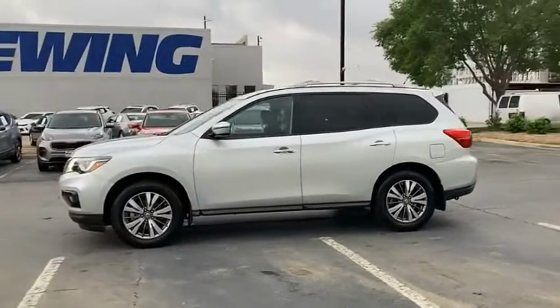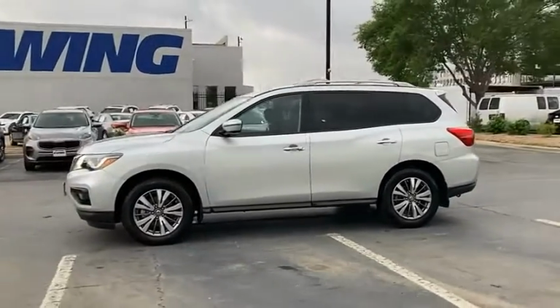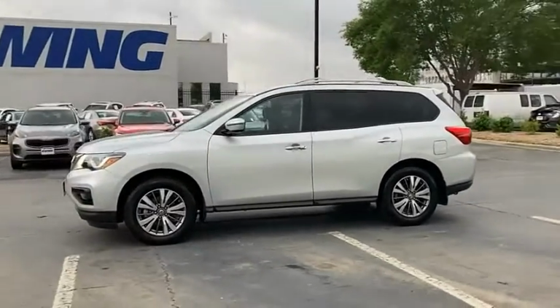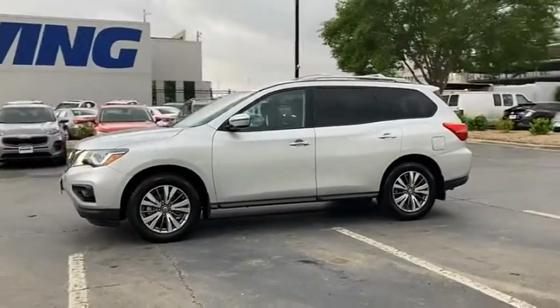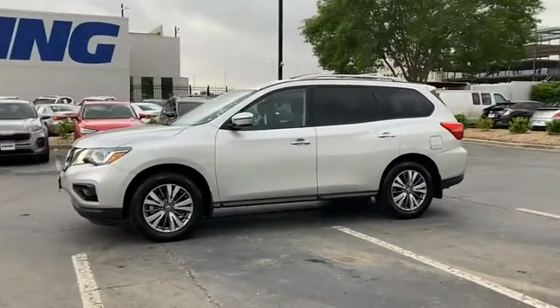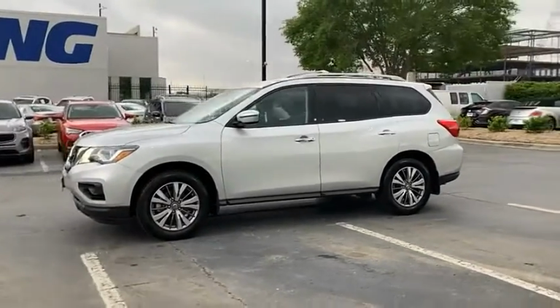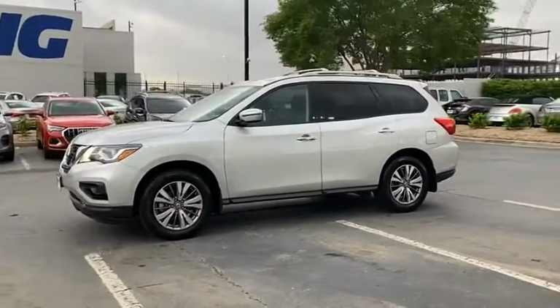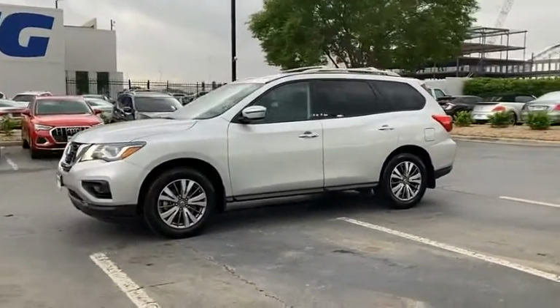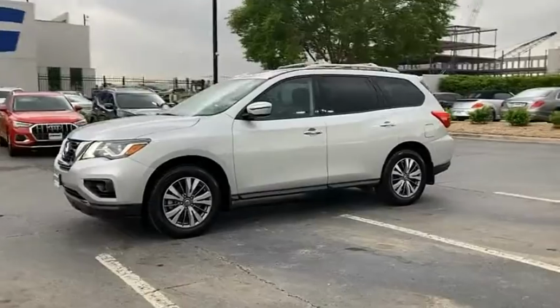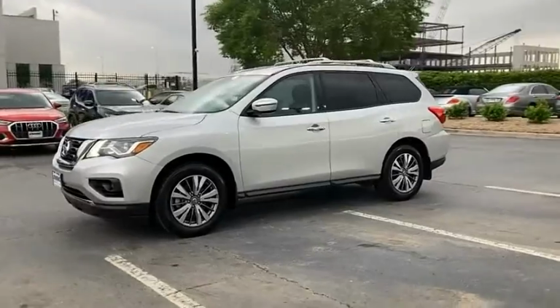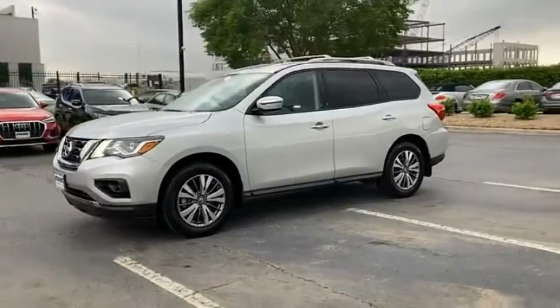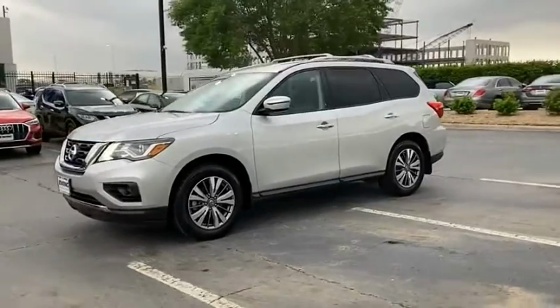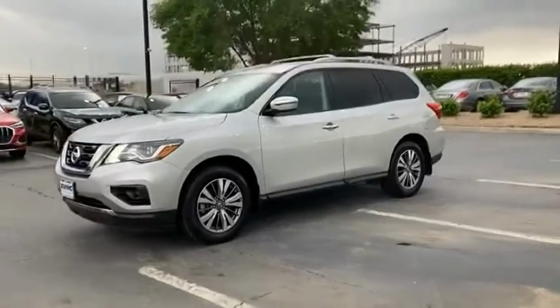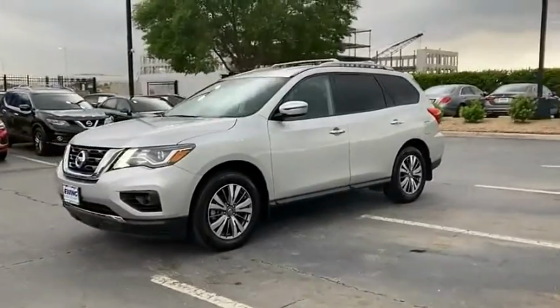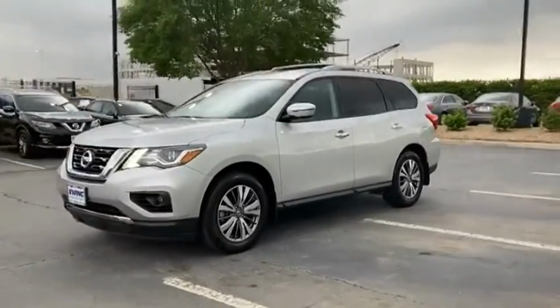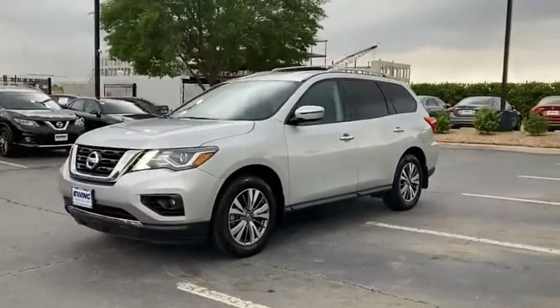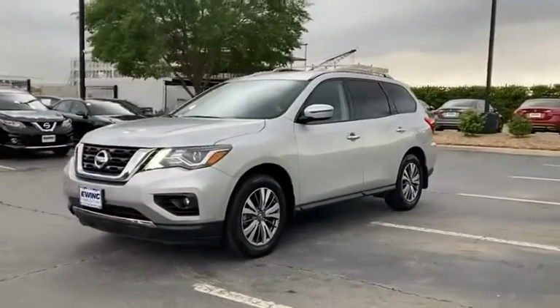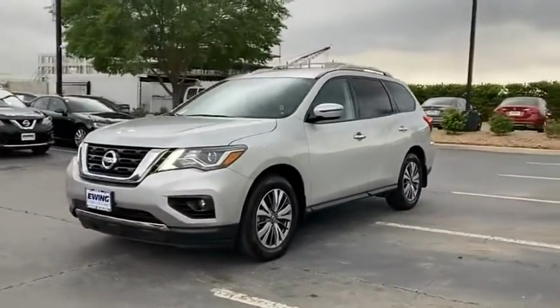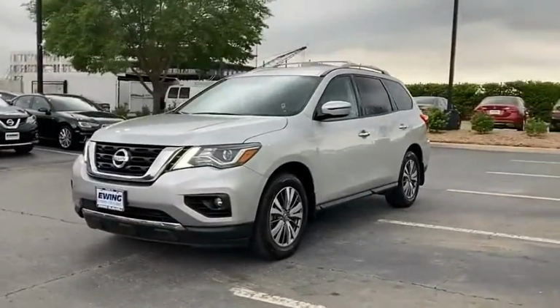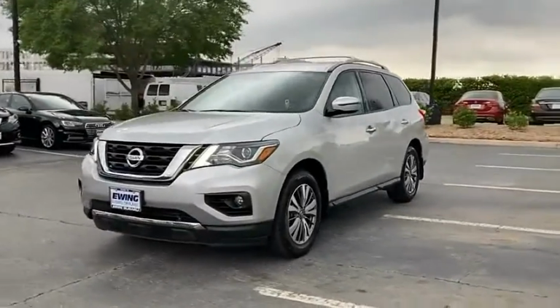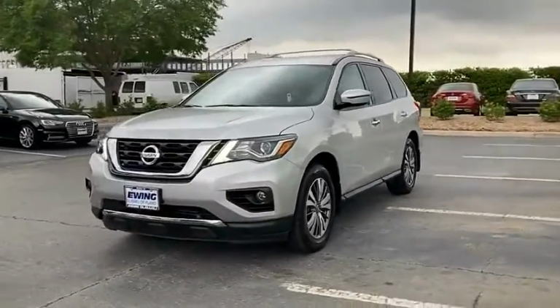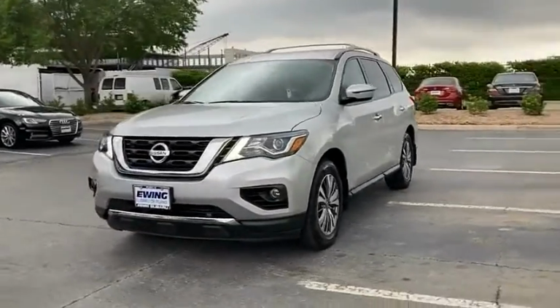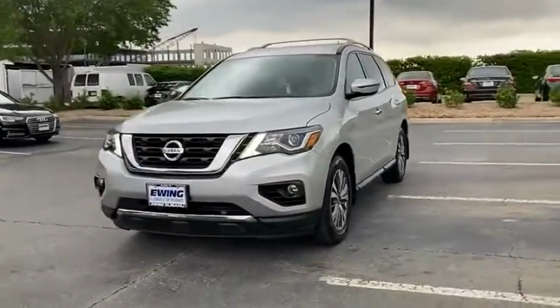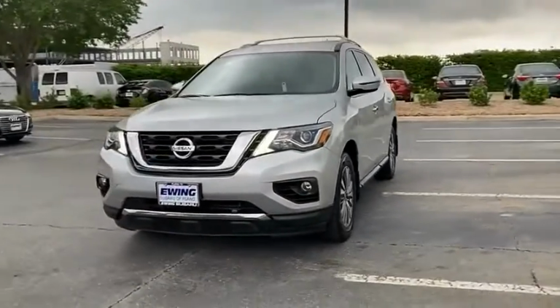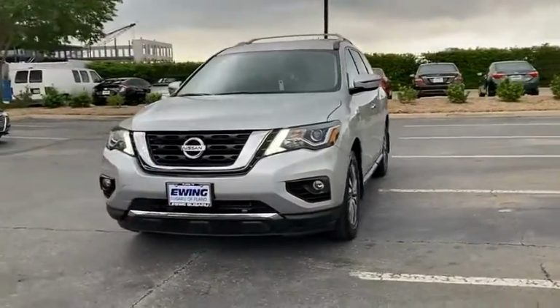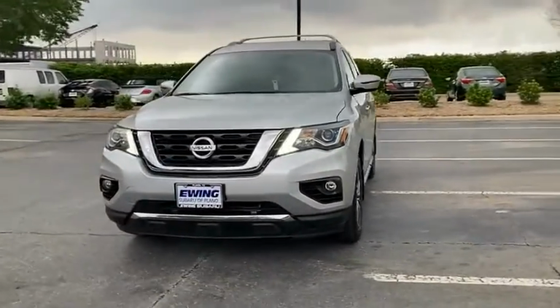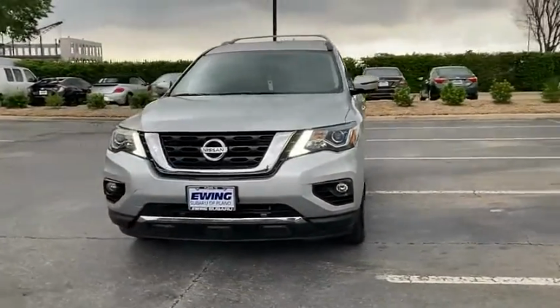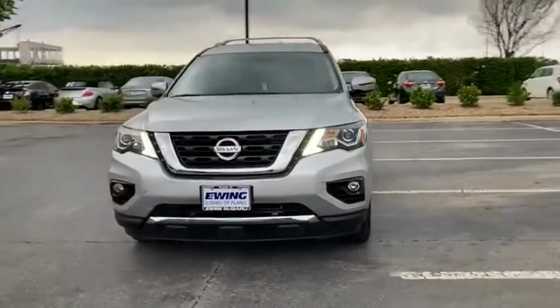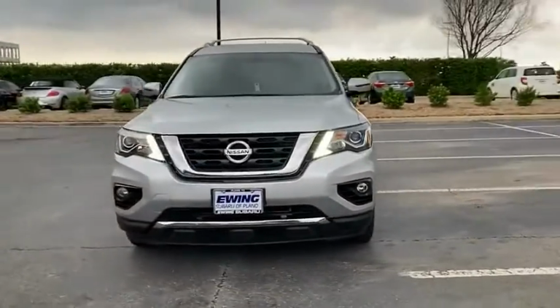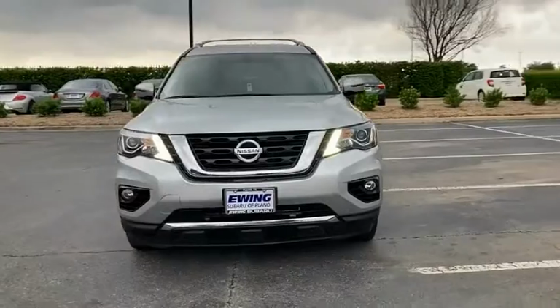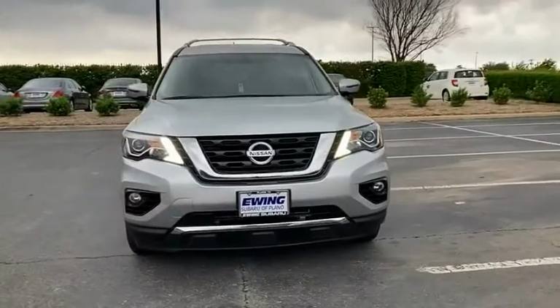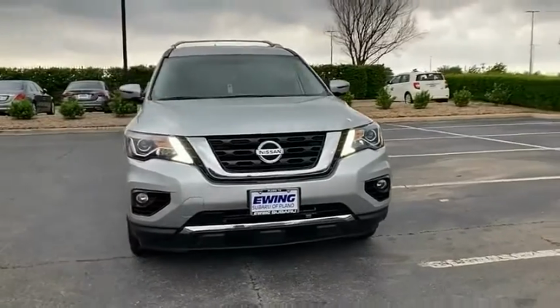This SUV appeals to both truck lovers and car lovers. This beauty will make even your house keys jealous. Drive it today!